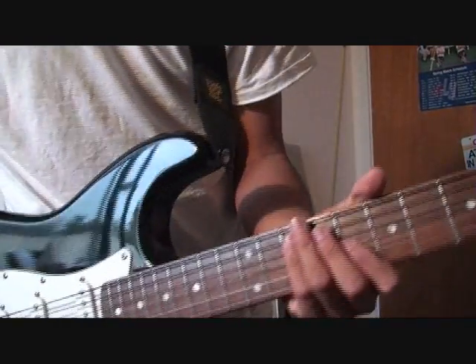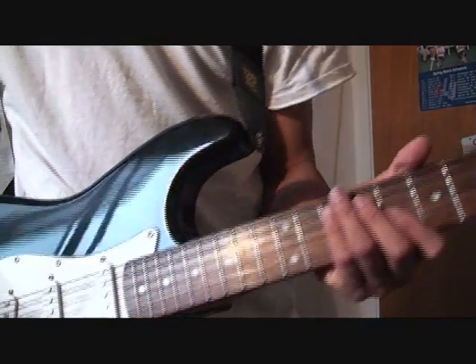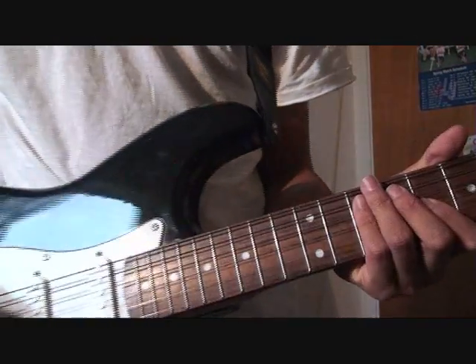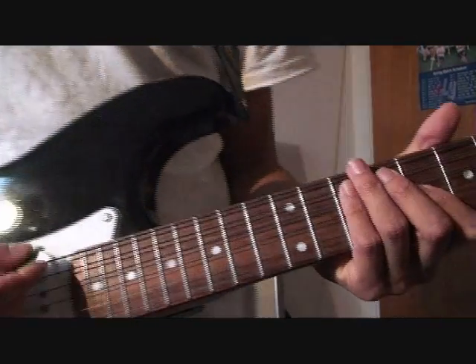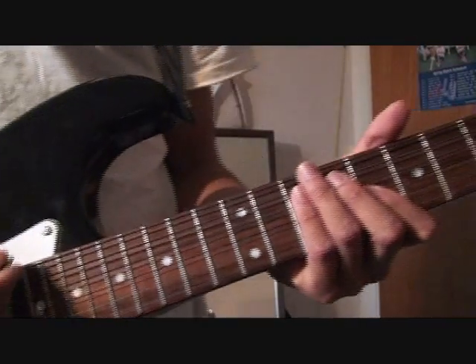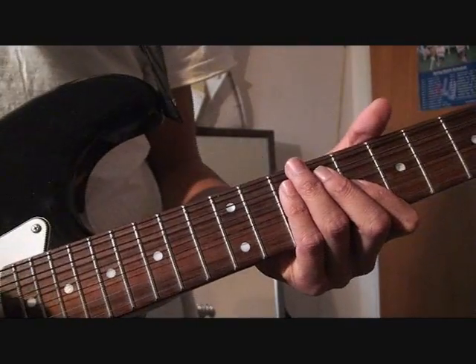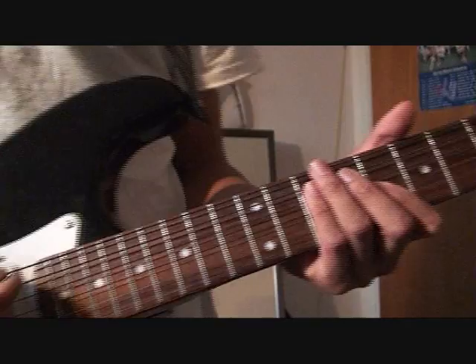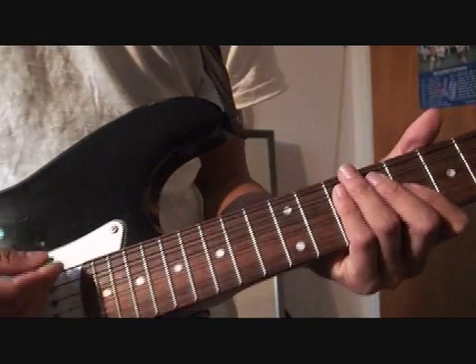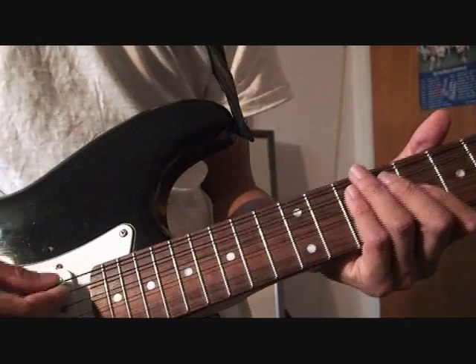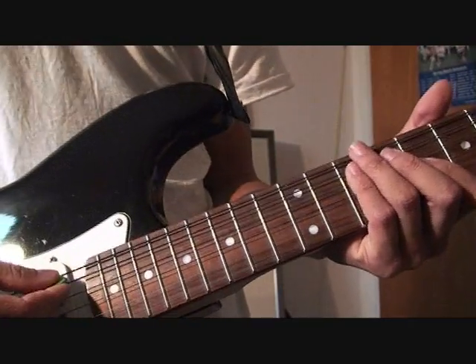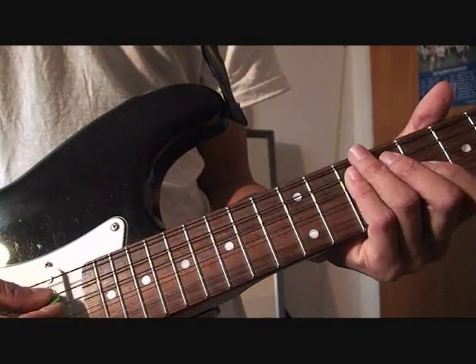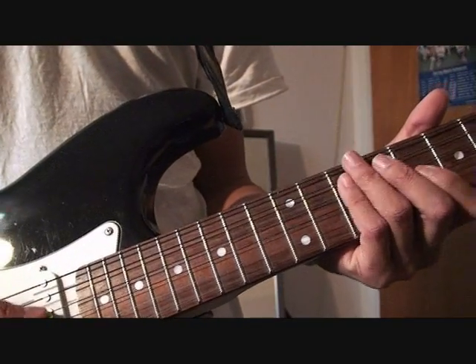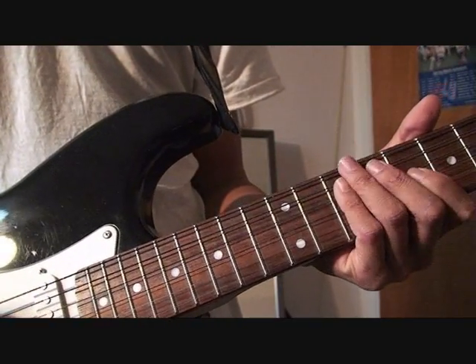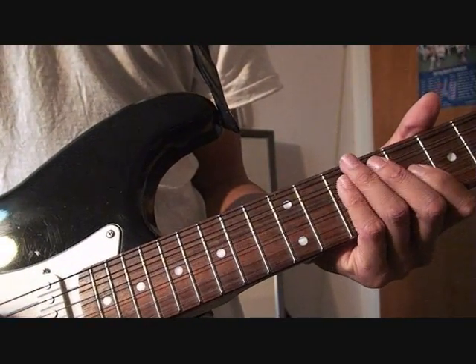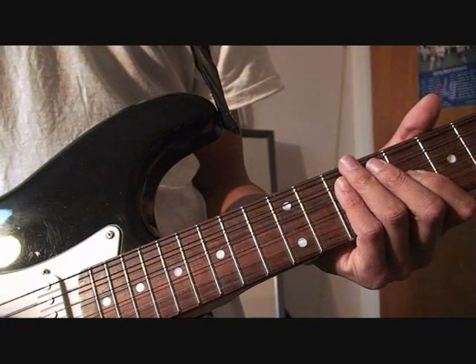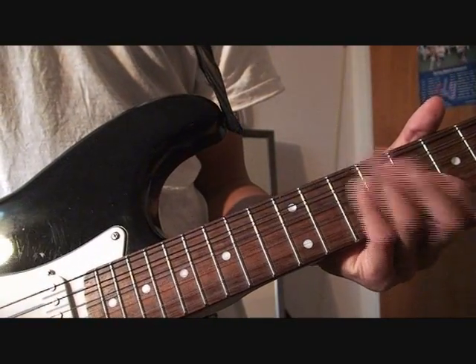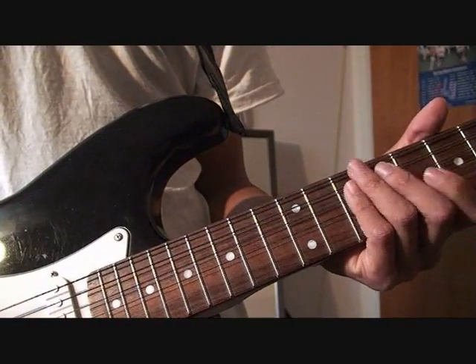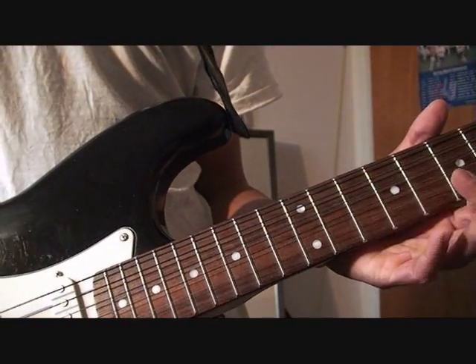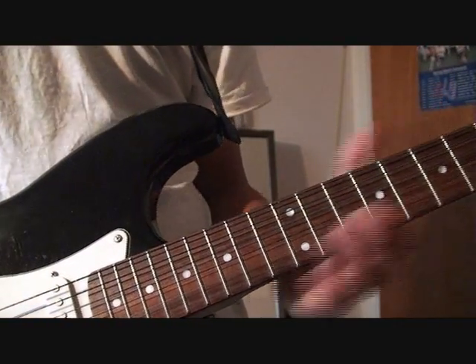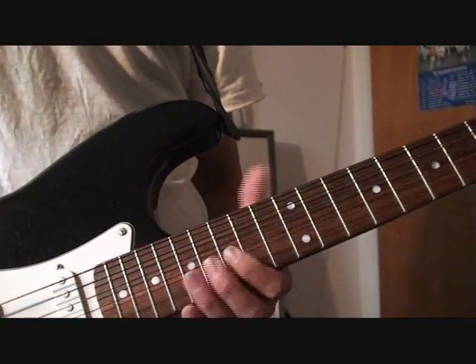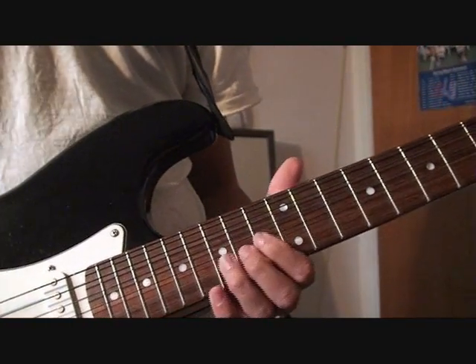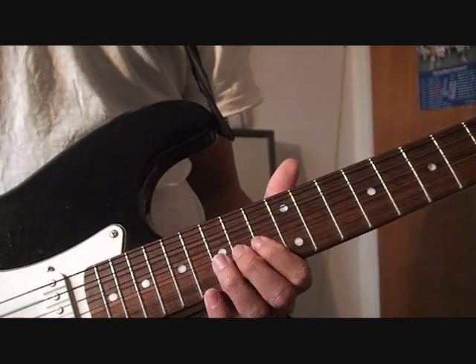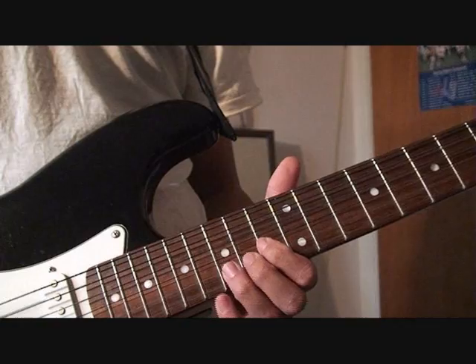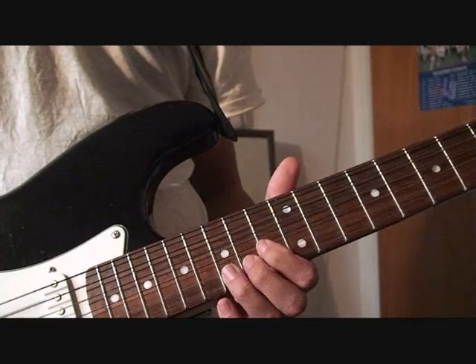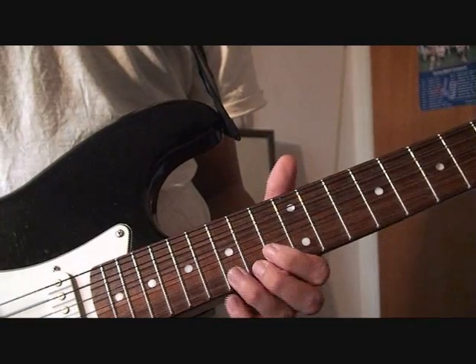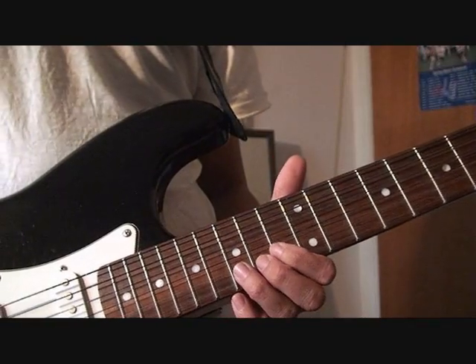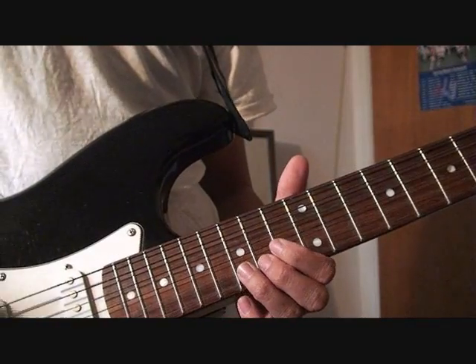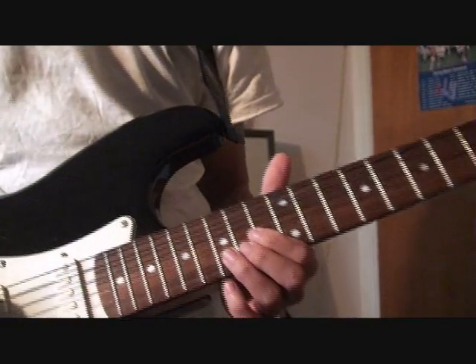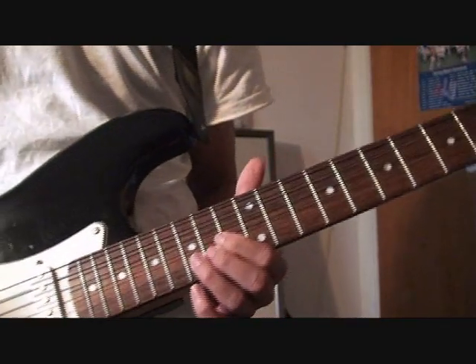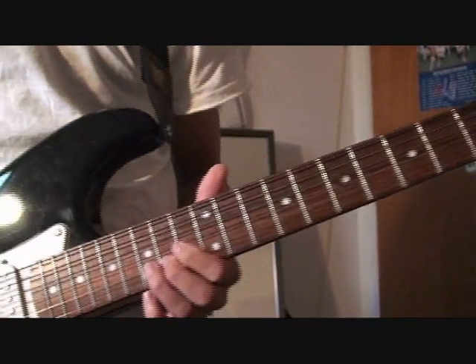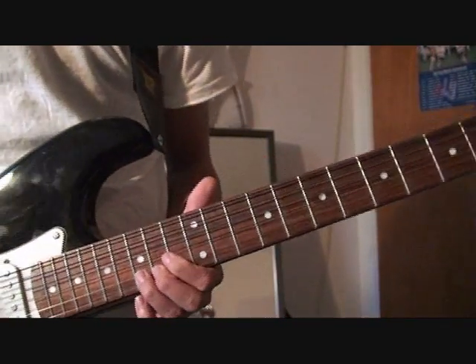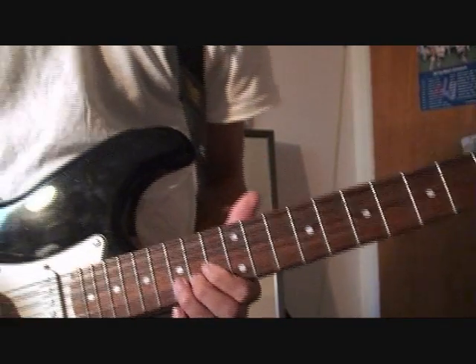We're still in drop D. The strings from top to bottom are D, A, D, G, B, E. And this is how I play it, pretty slow motion.